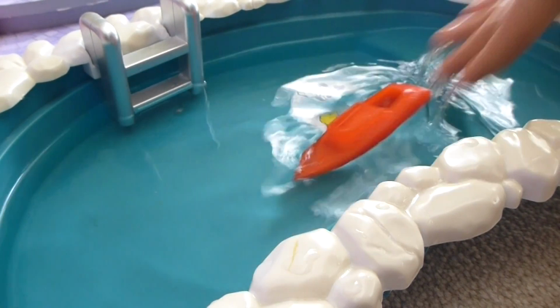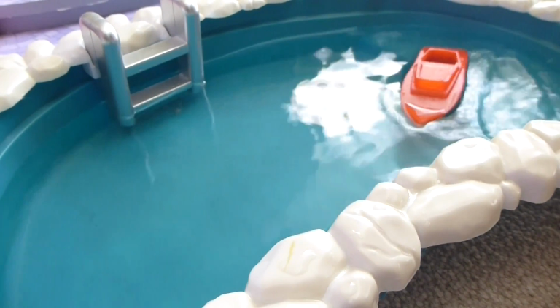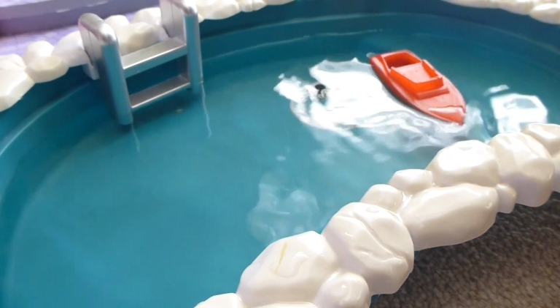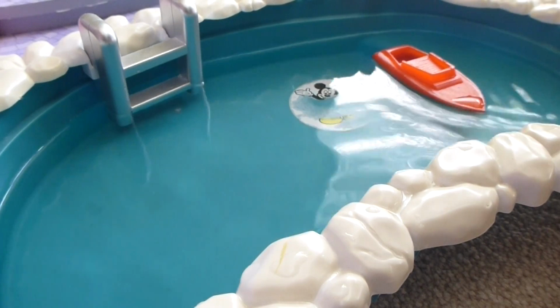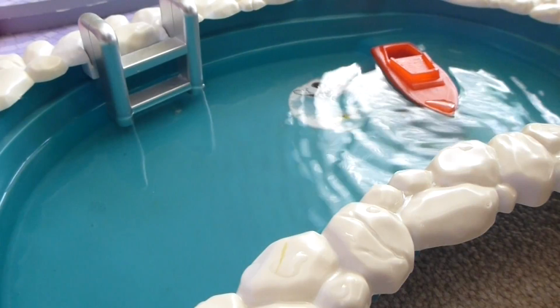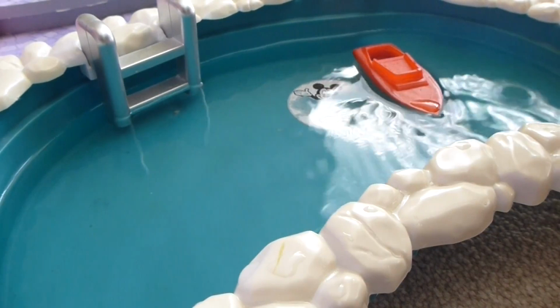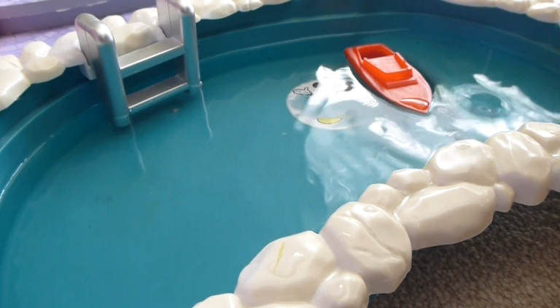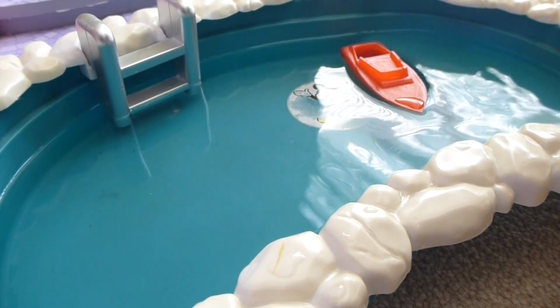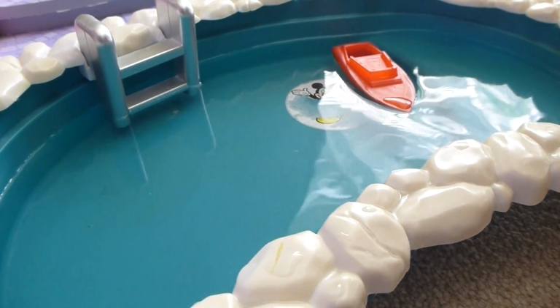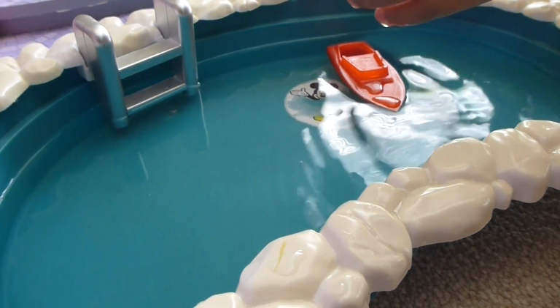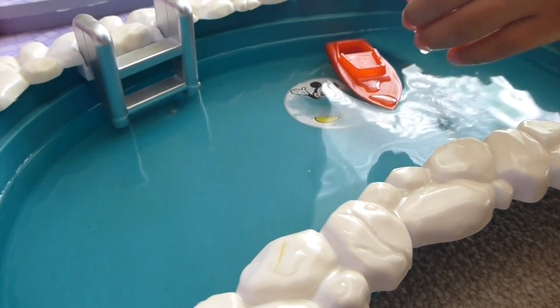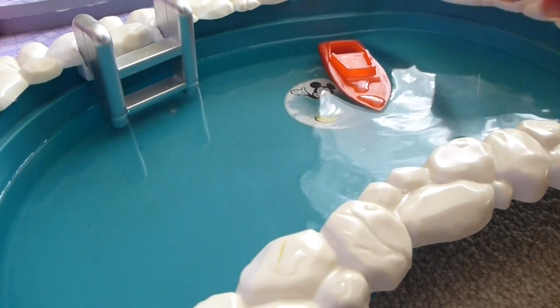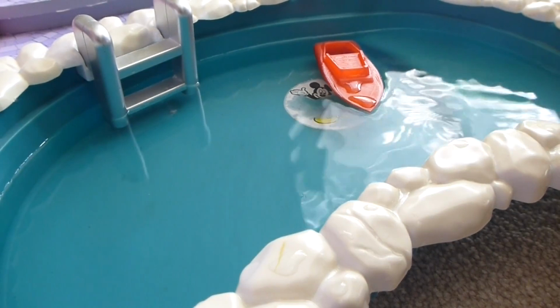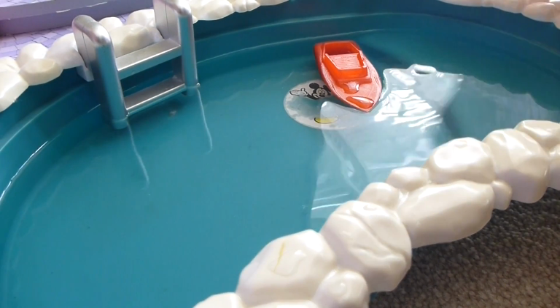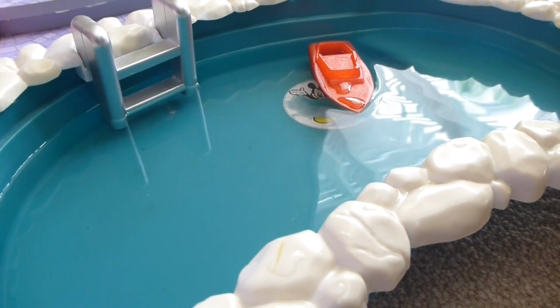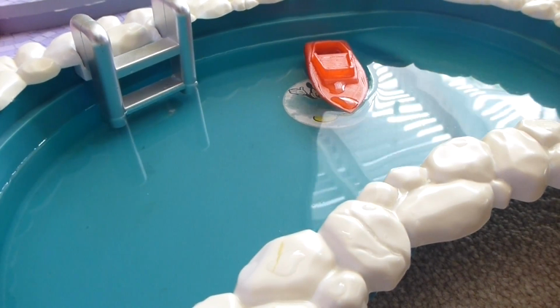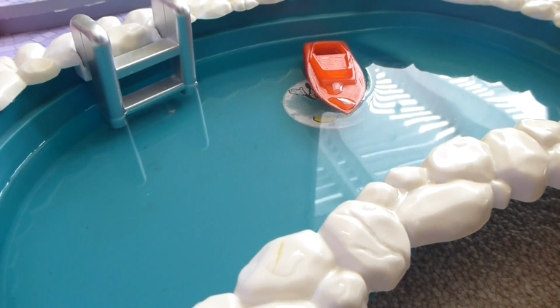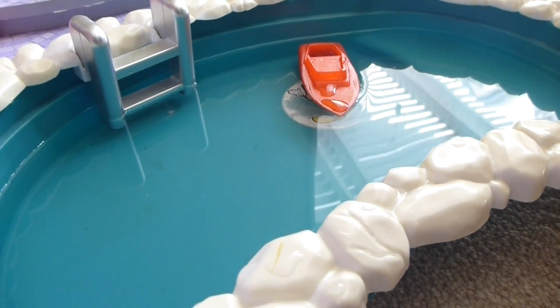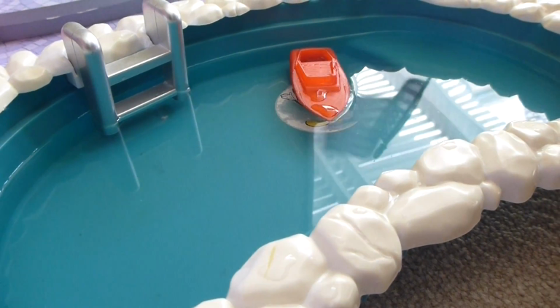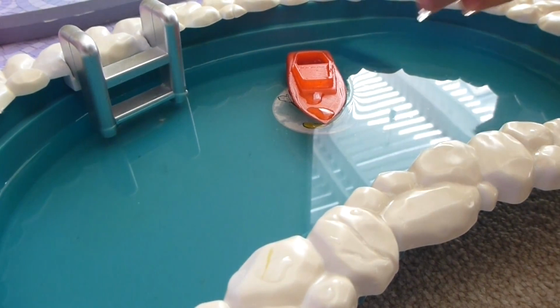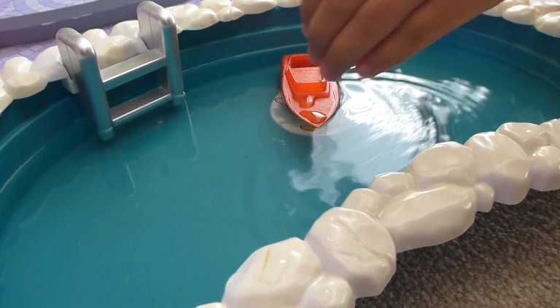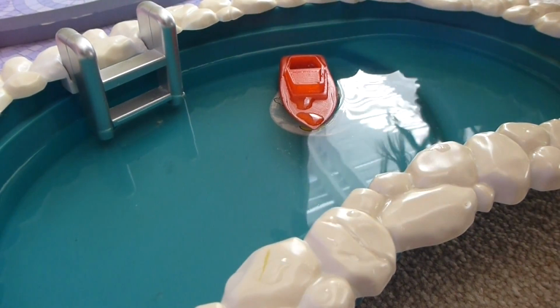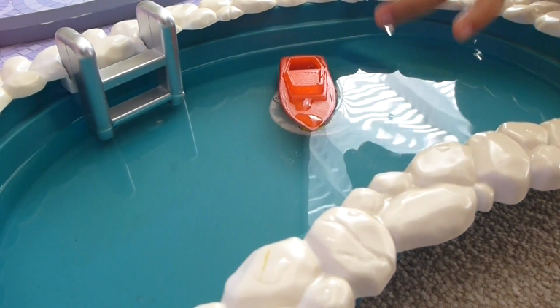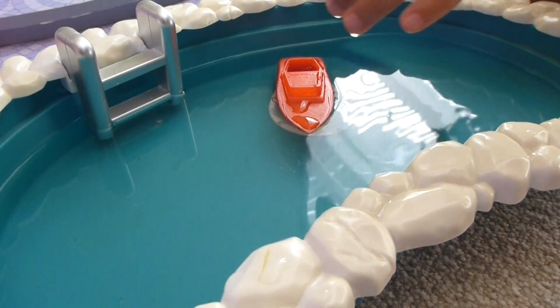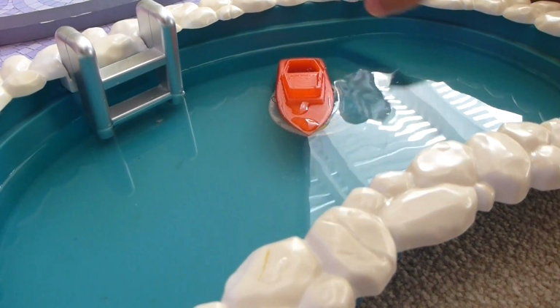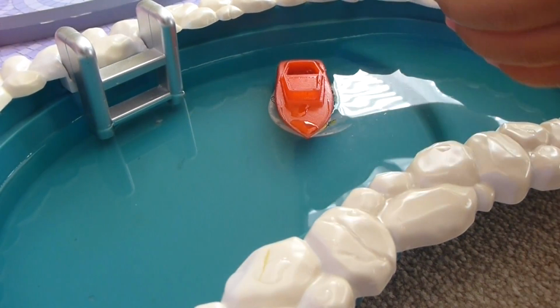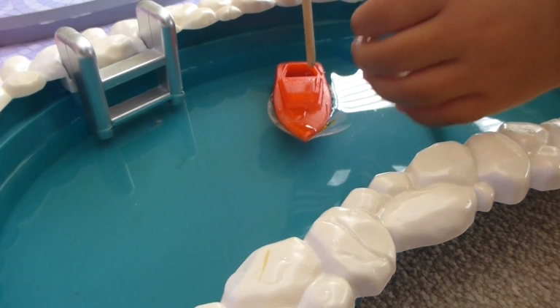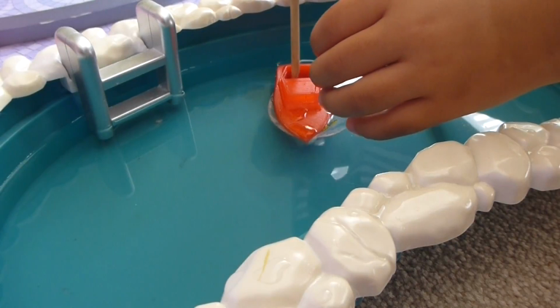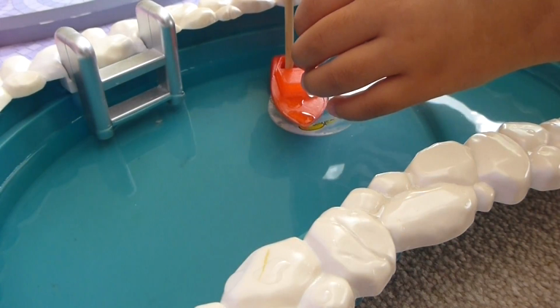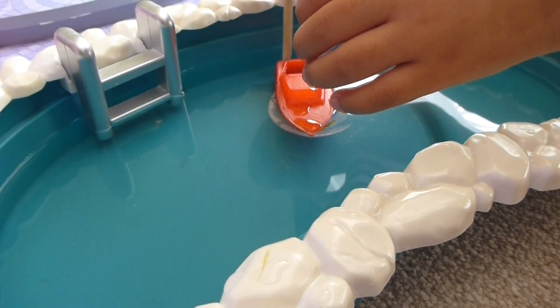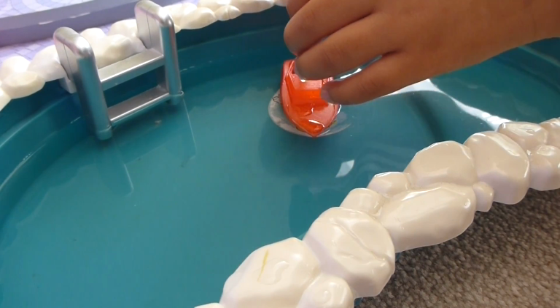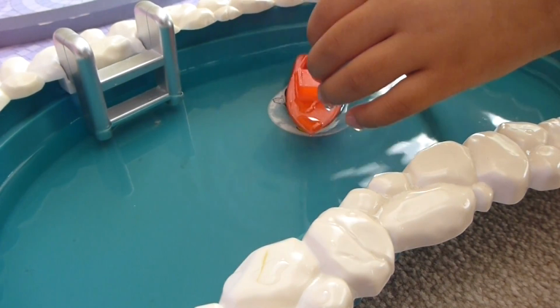I guess if we printed it out with even less infill, it would float even better. Right now we printed it out at 20% infill. And still it floats pretty well. Don't do that, that's a horrible idea.